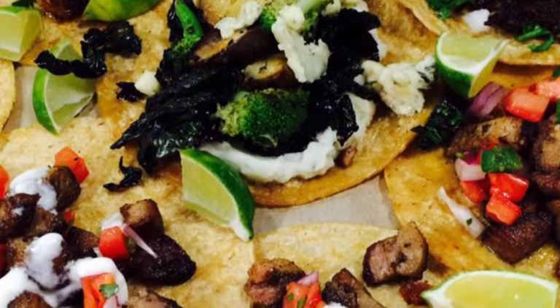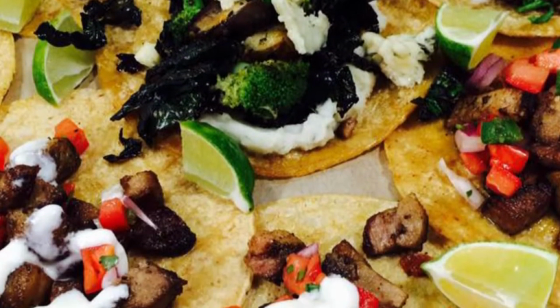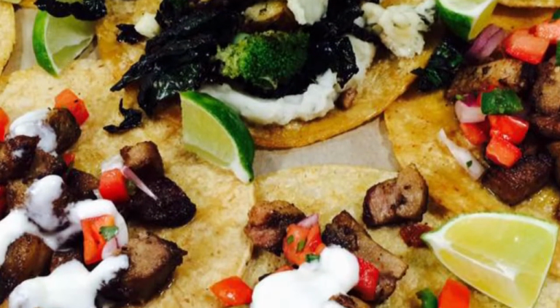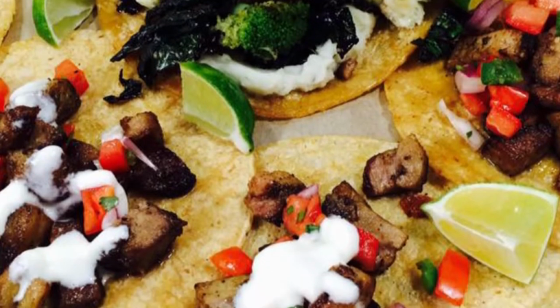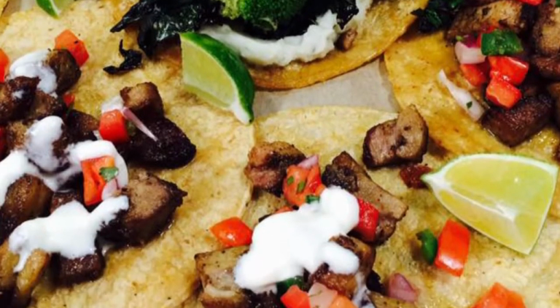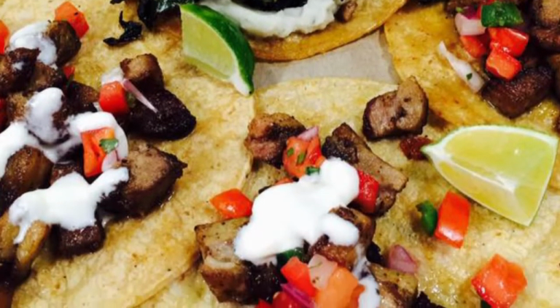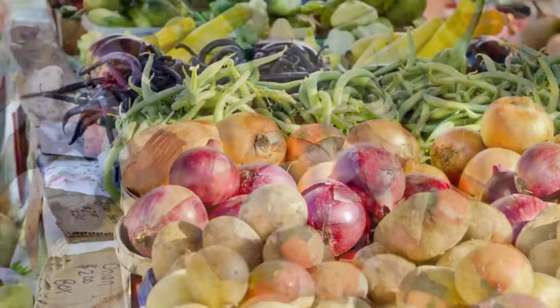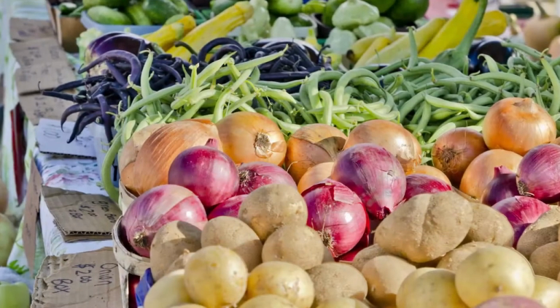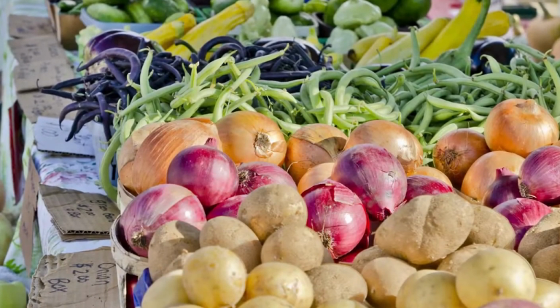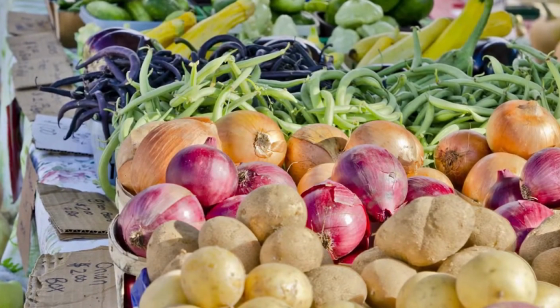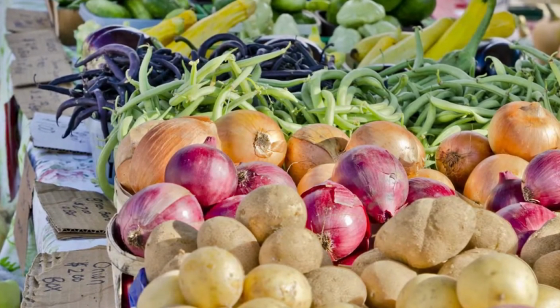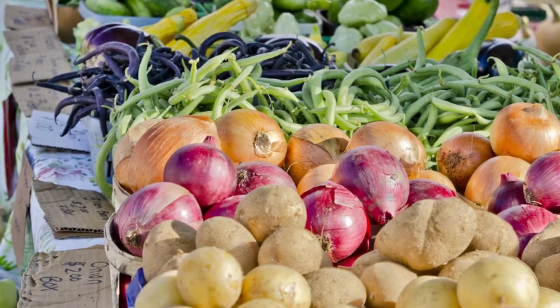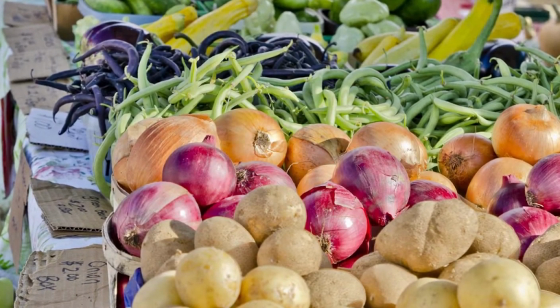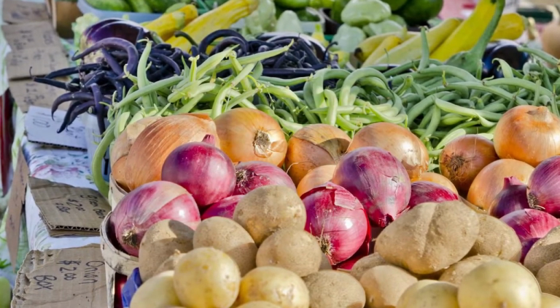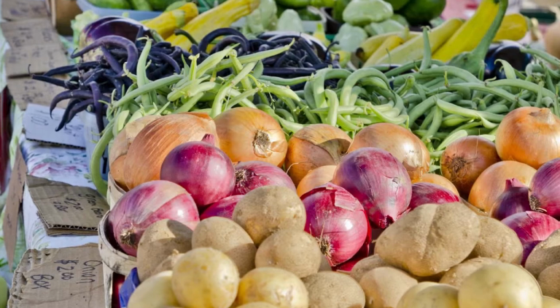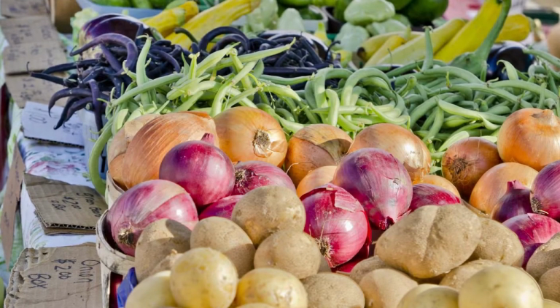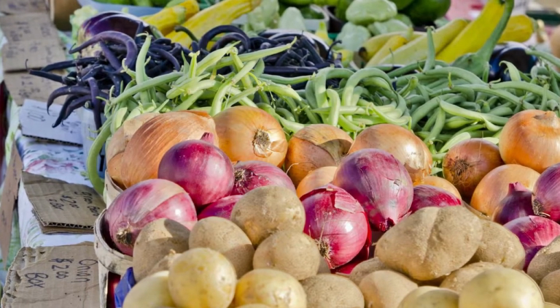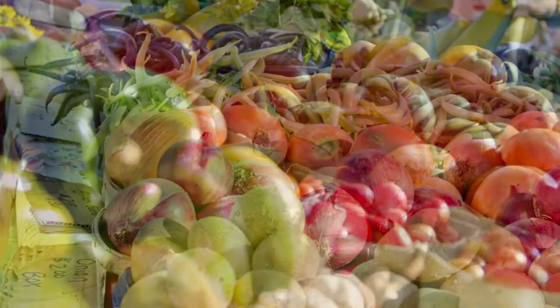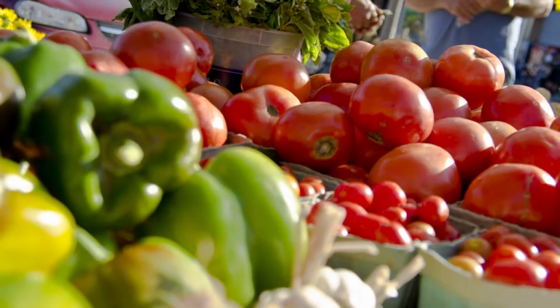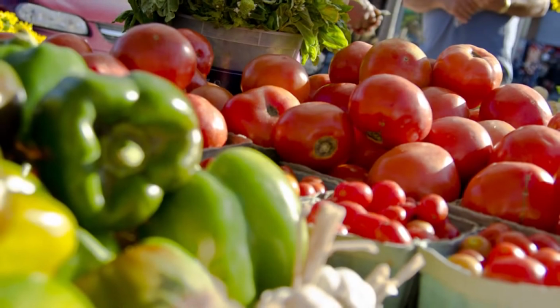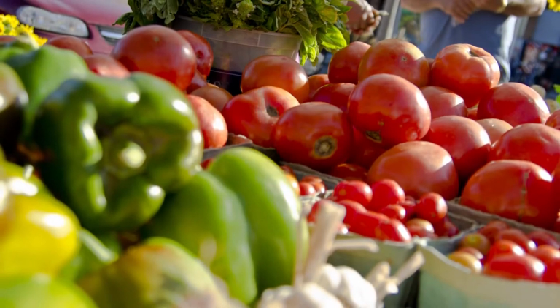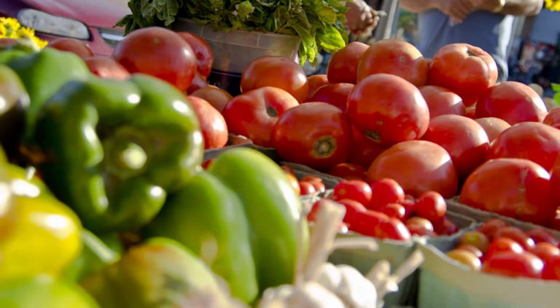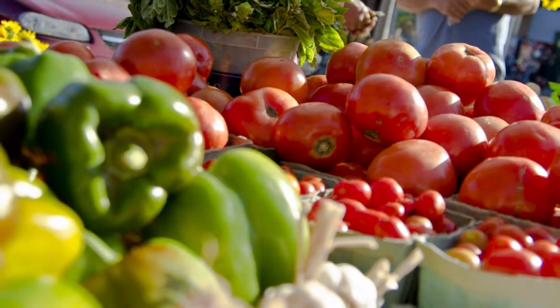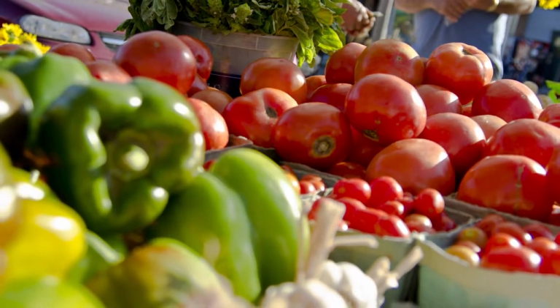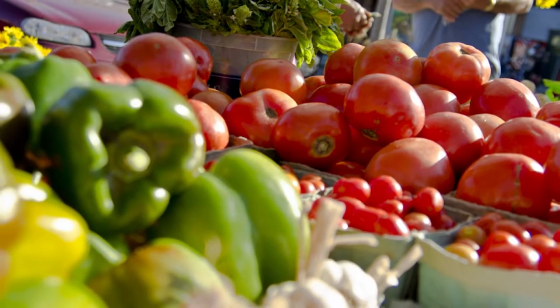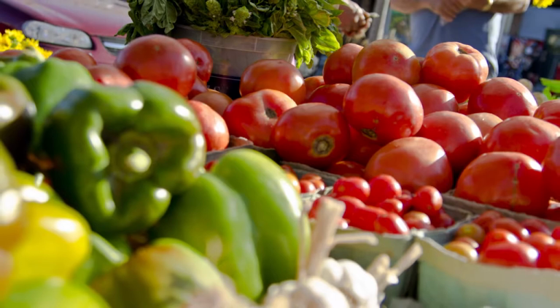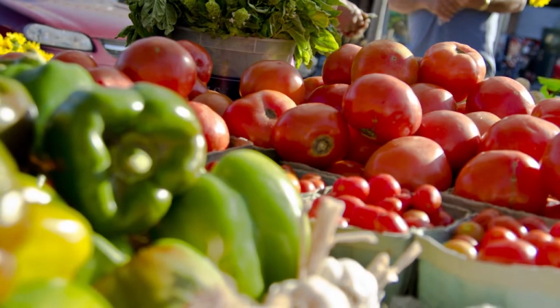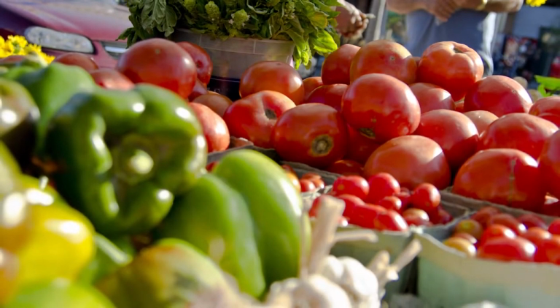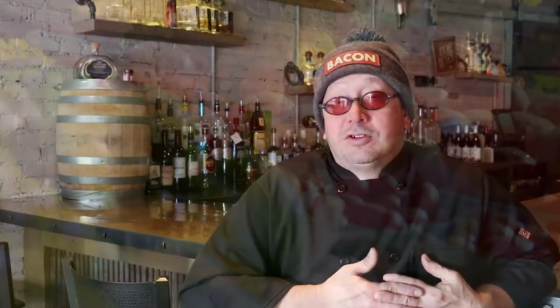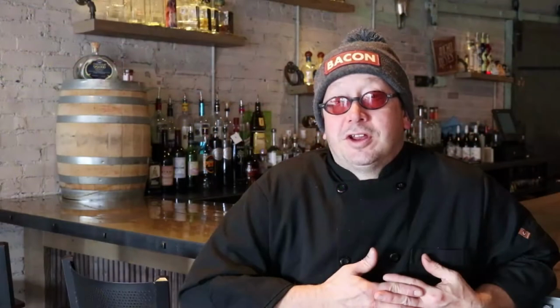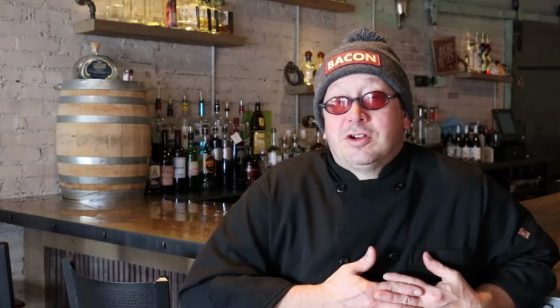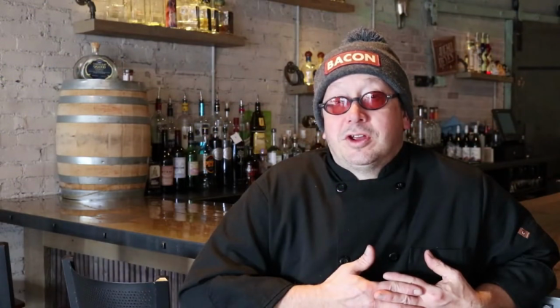We can take fresh produce and make really super good salads that have a Mexican flair to them. As a chef, having those kind of fresh ingredients is the key to our success and our quality of what we're trying to do and execute every single day.